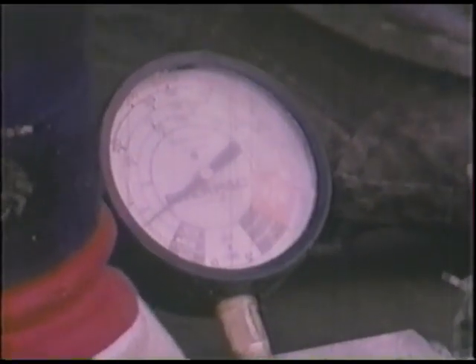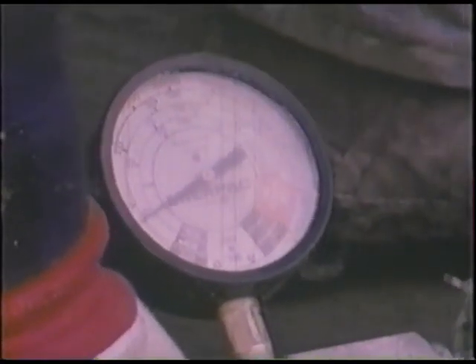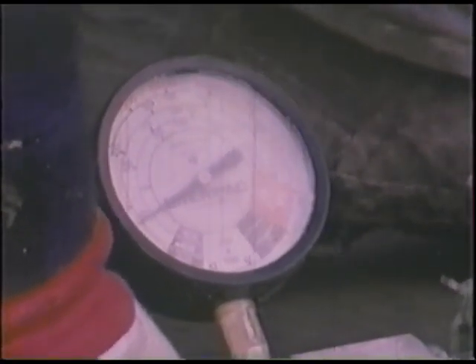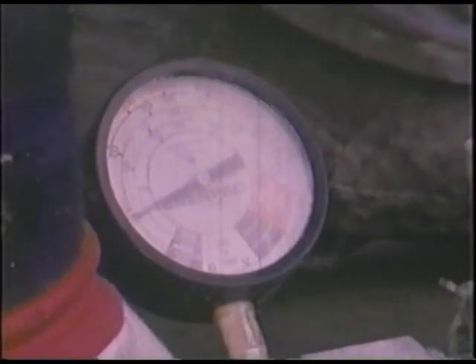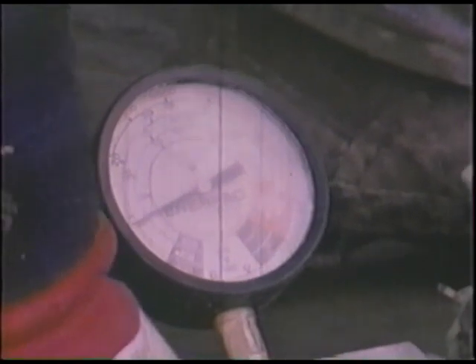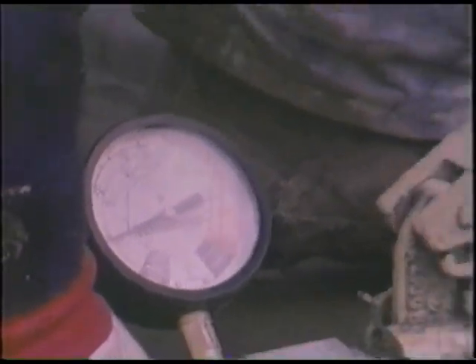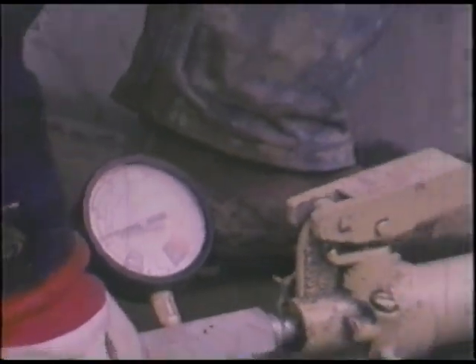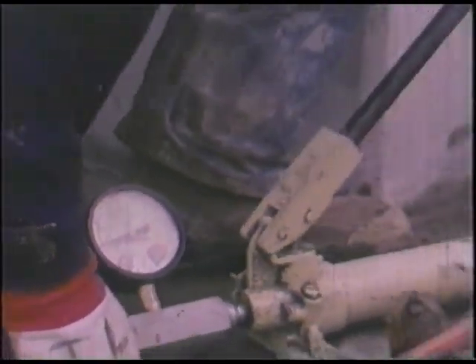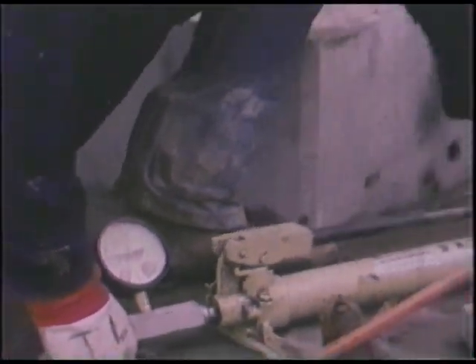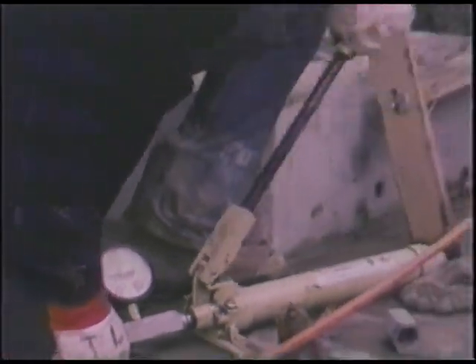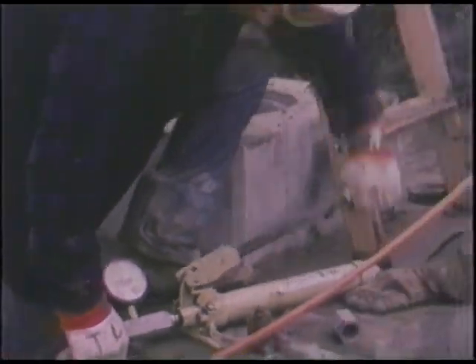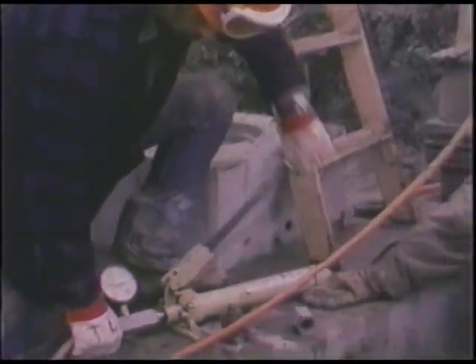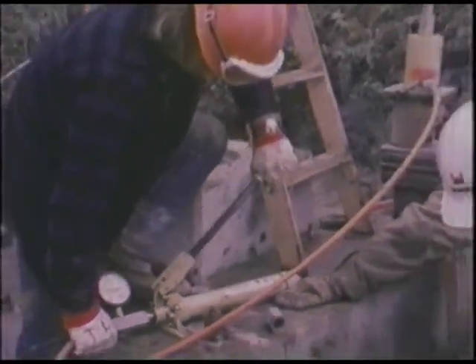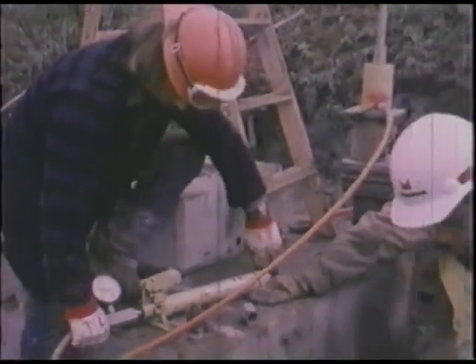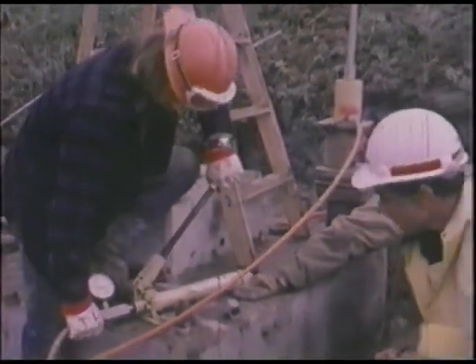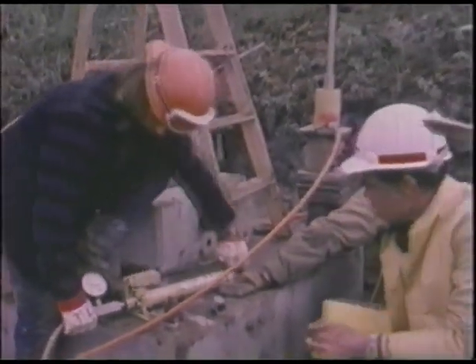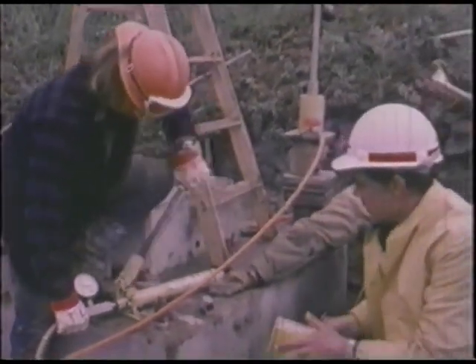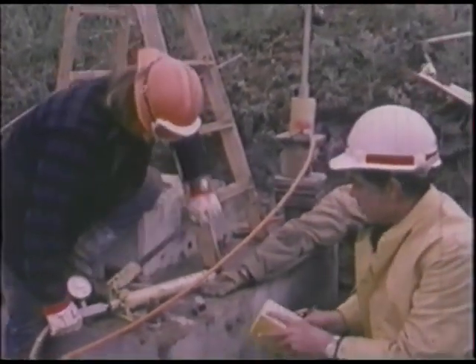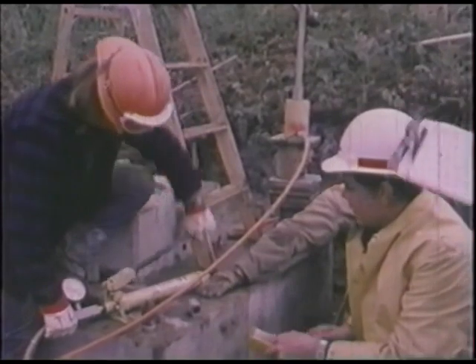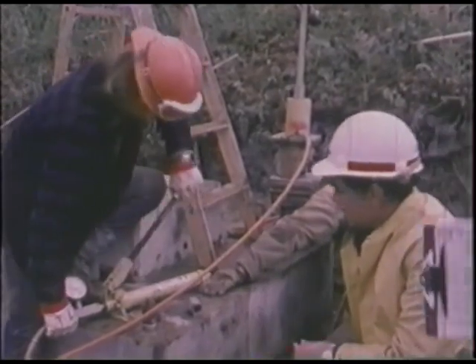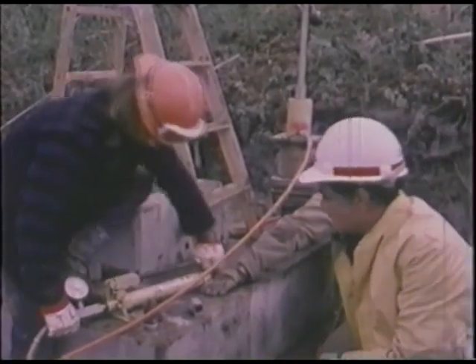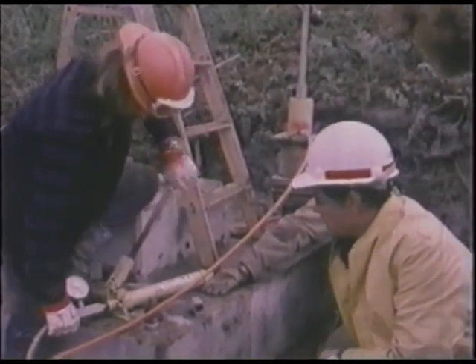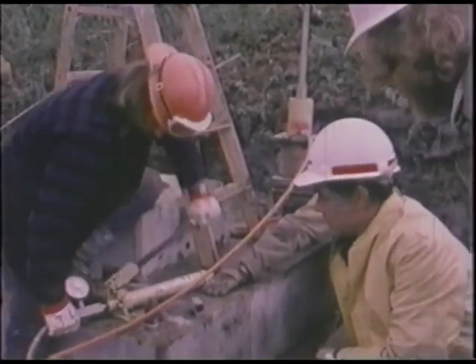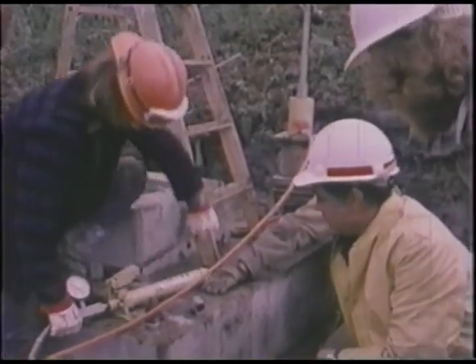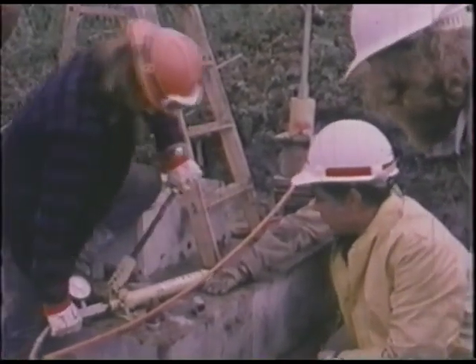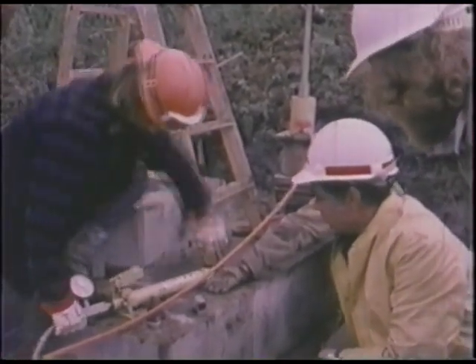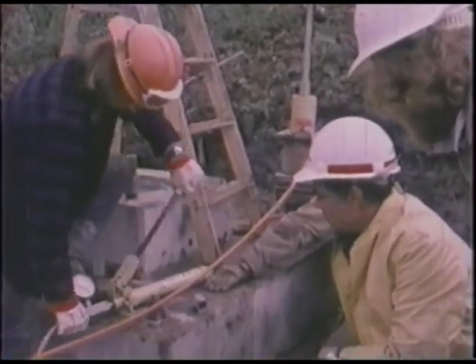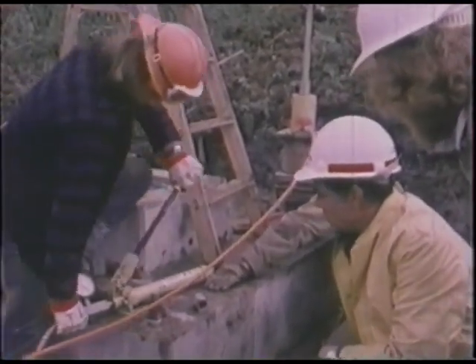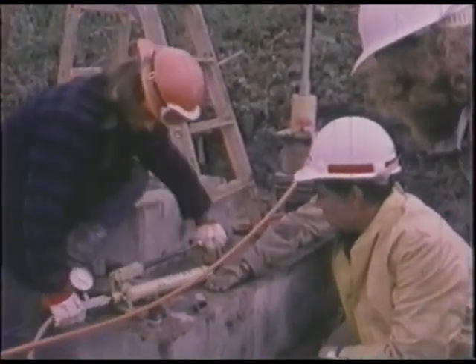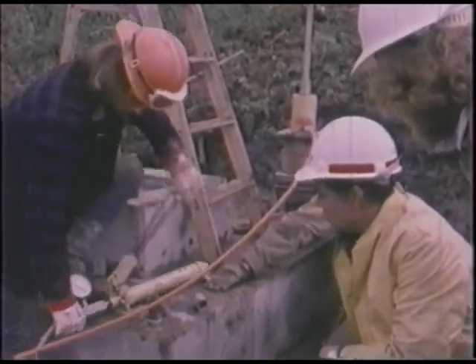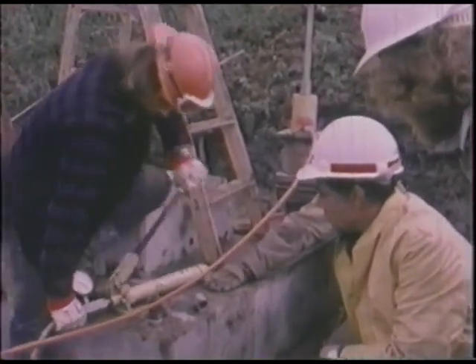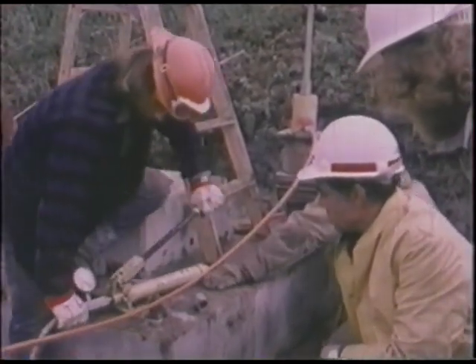Controlled tensioning is applied by a hydraulic jack. Once the rock bolts are in place and the epoxy hardens, the footing is one solid unit from foundation to bedrock.